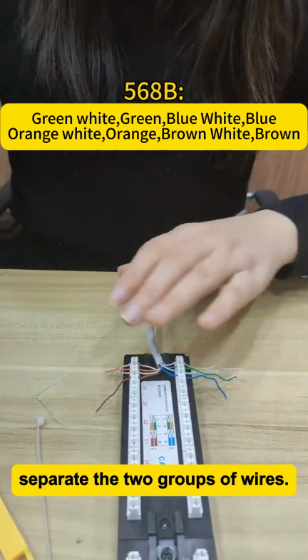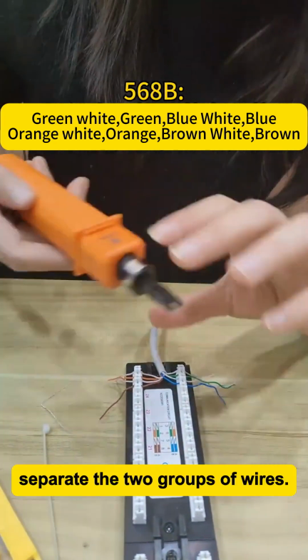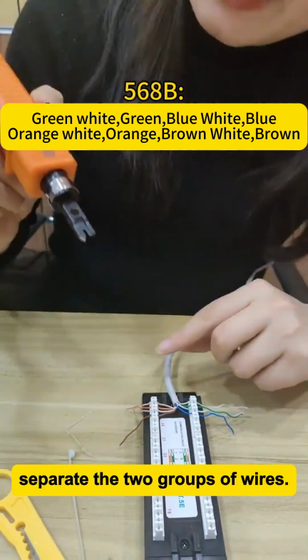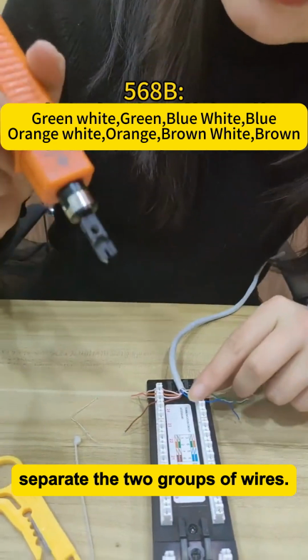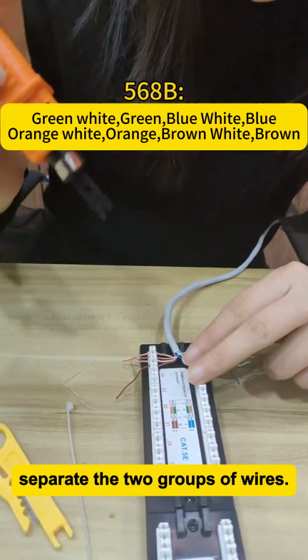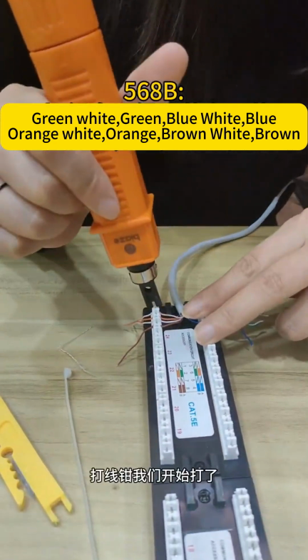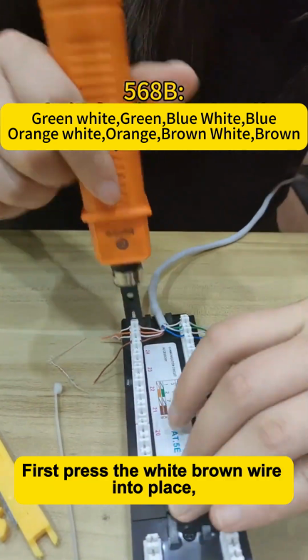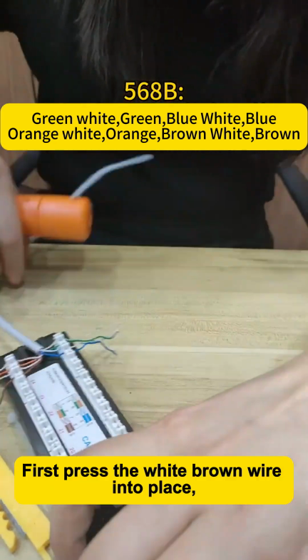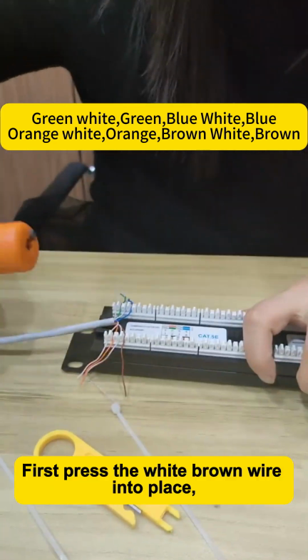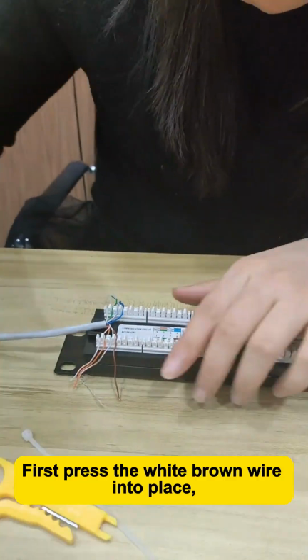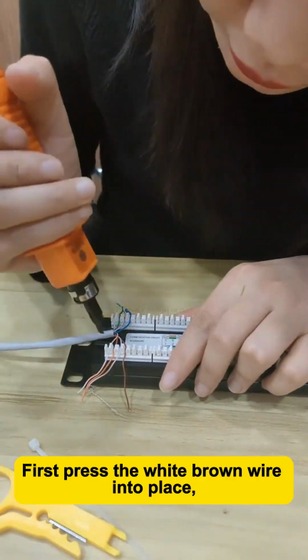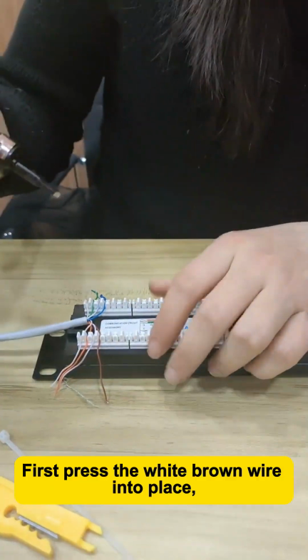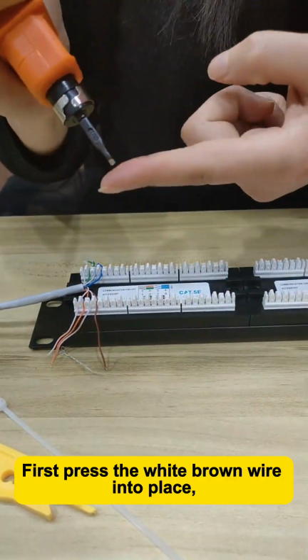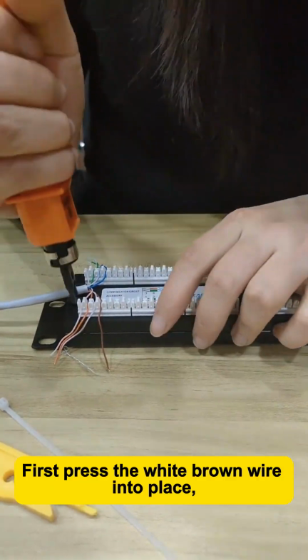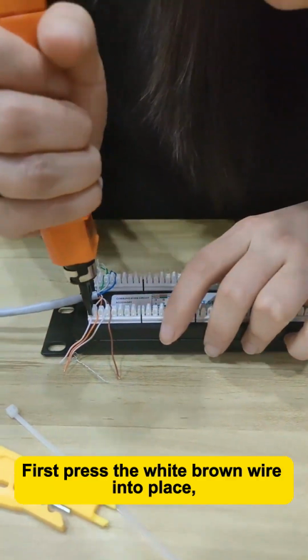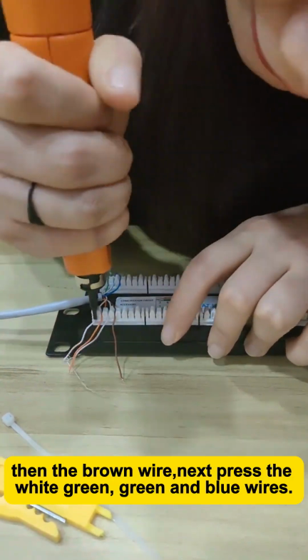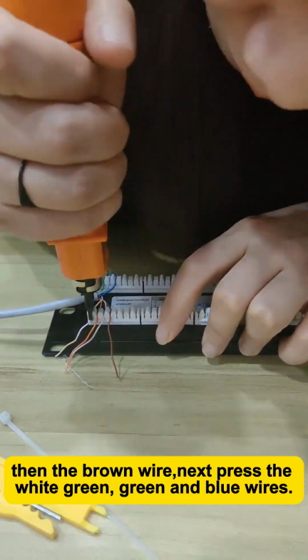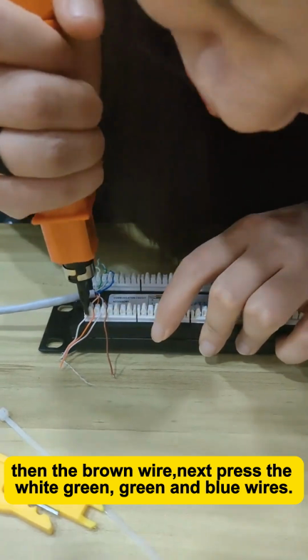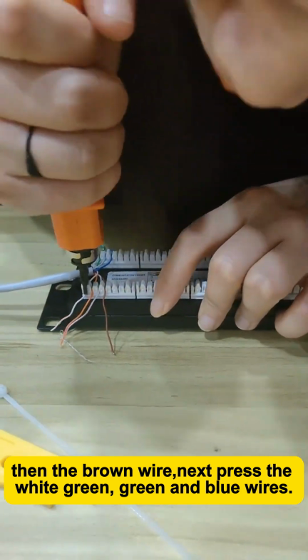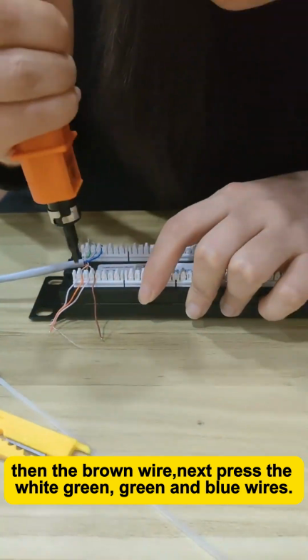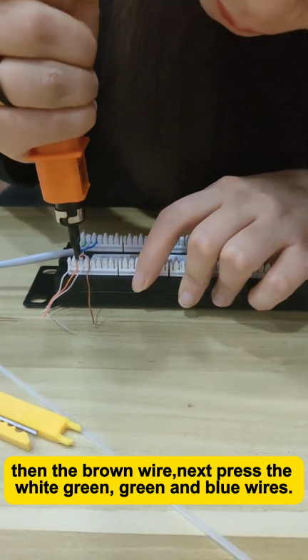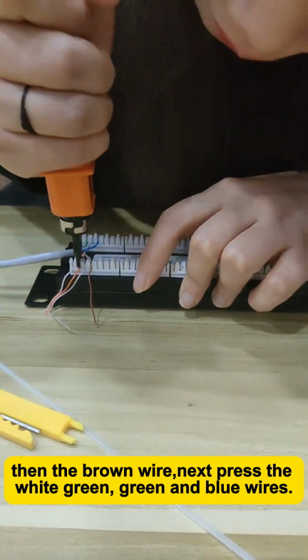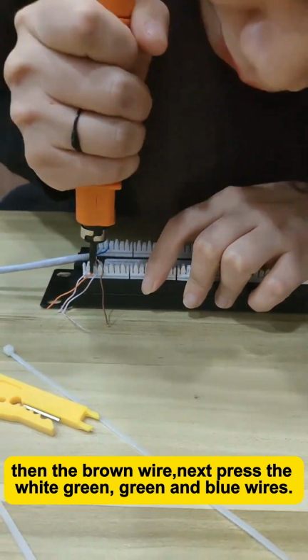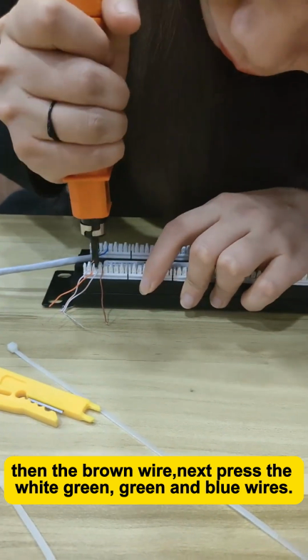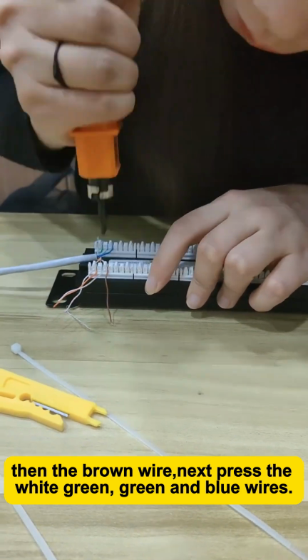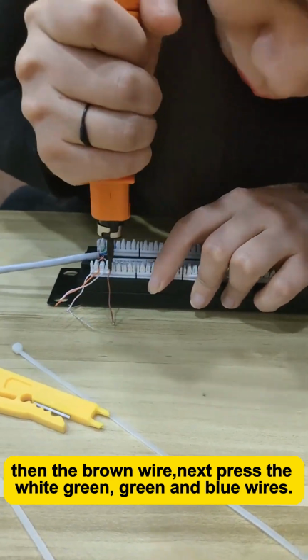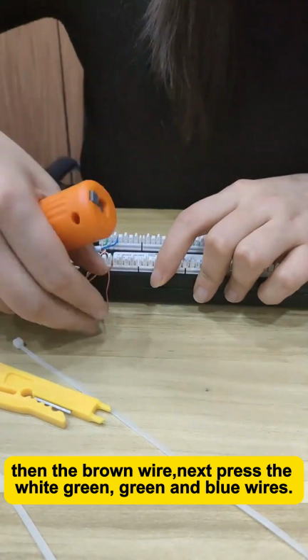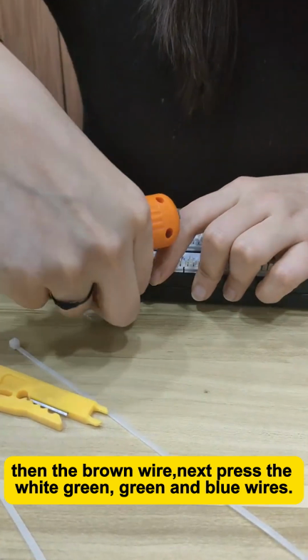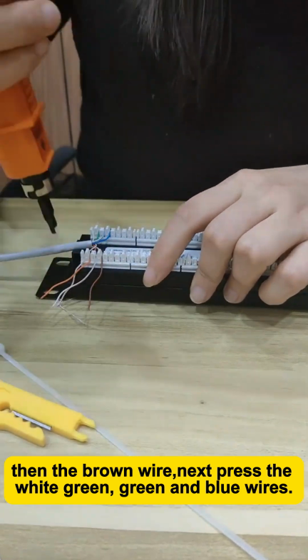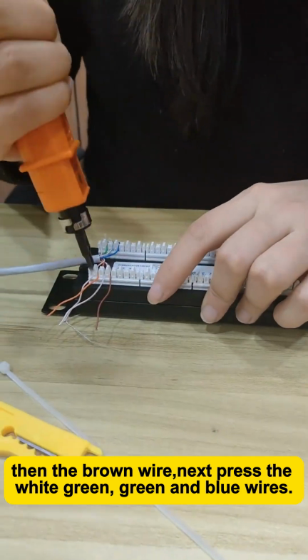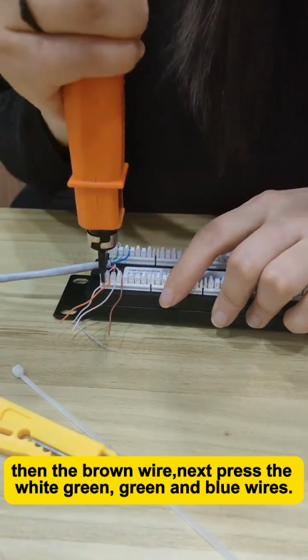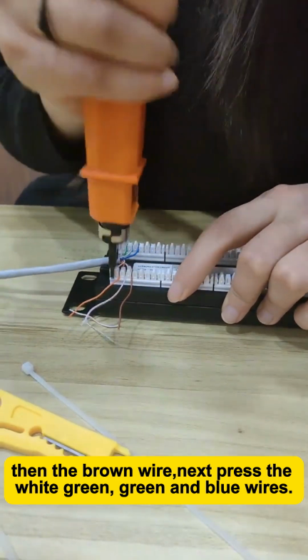Separate the two groups of wires. First, press the white-brown wire into place, then the brown wire. Next, press in the white-green, green, and blue wires.